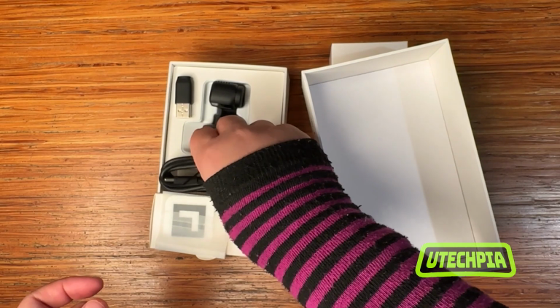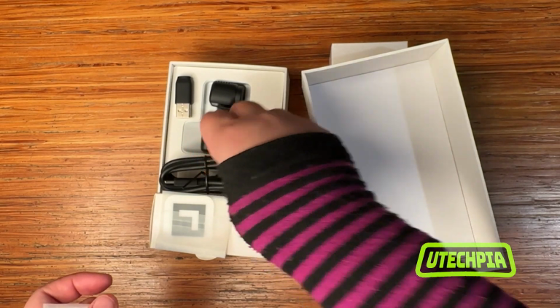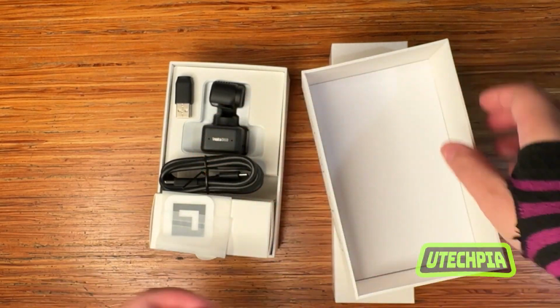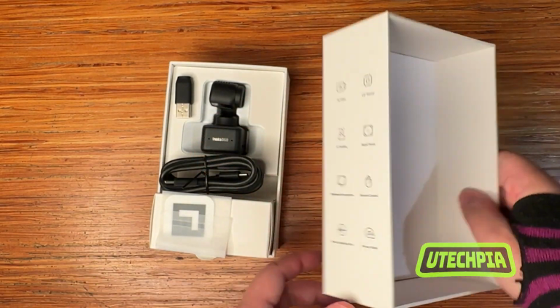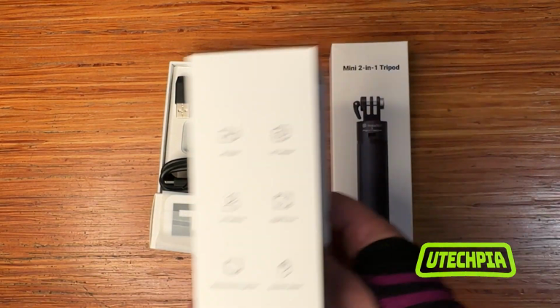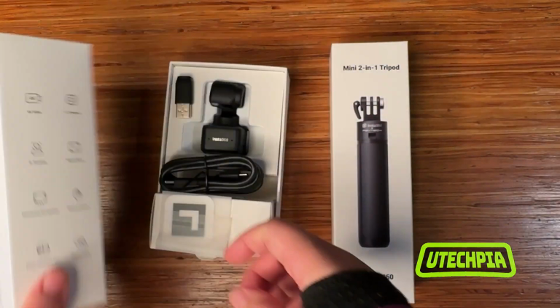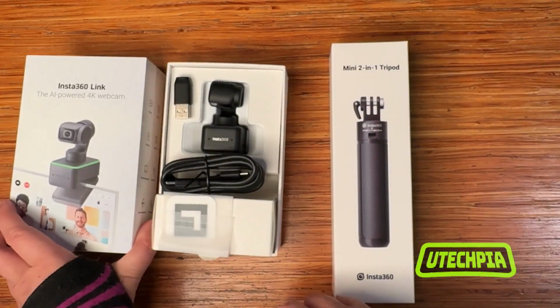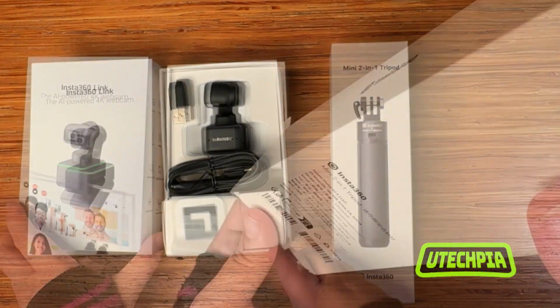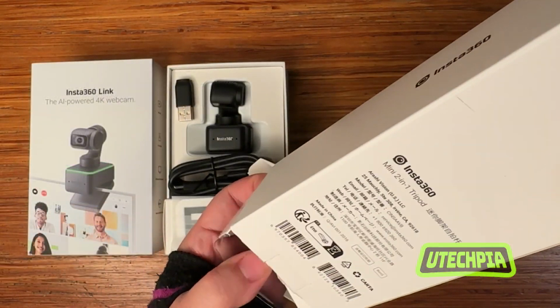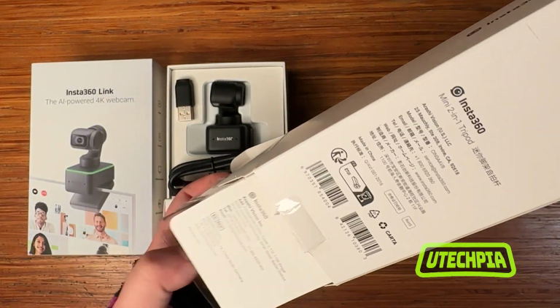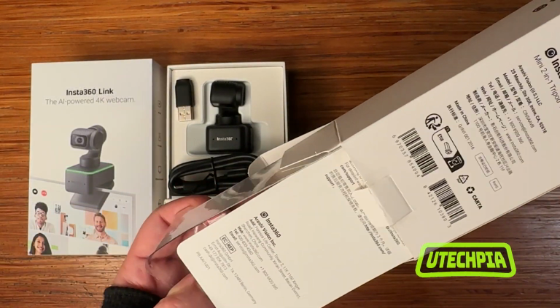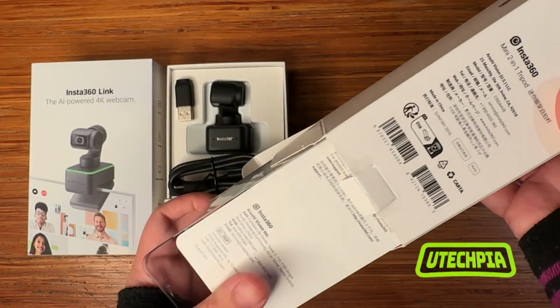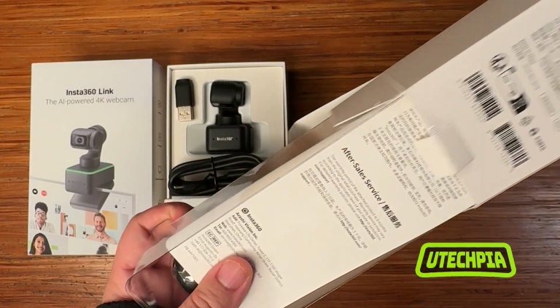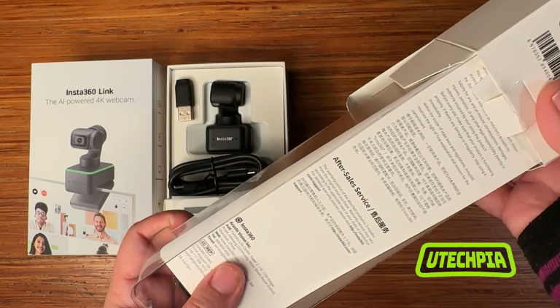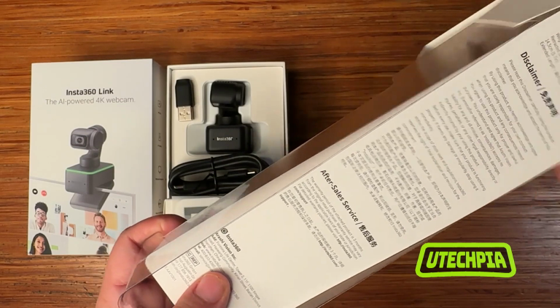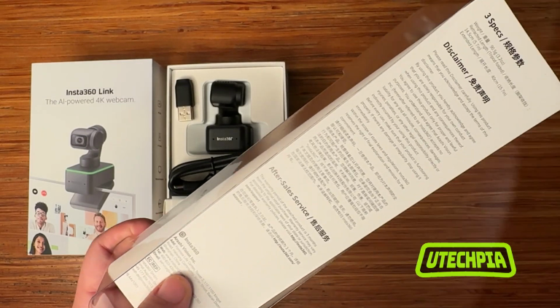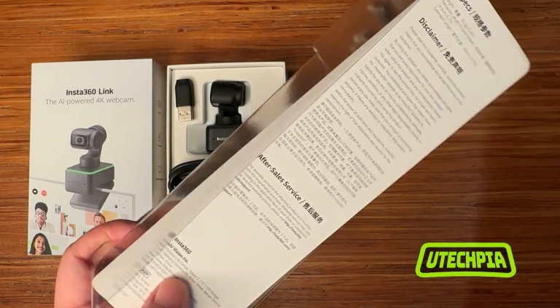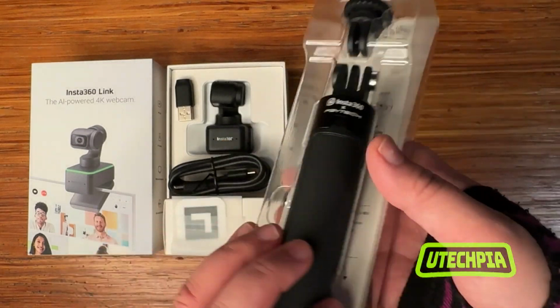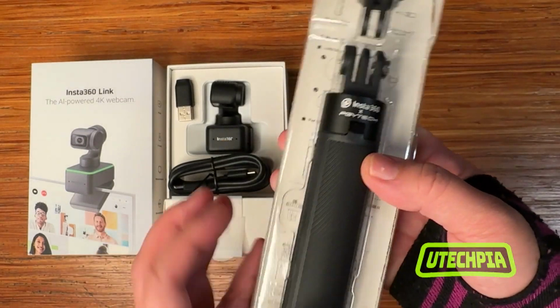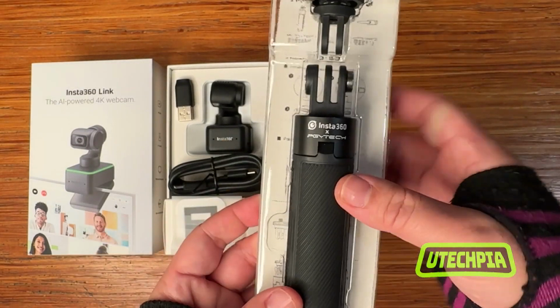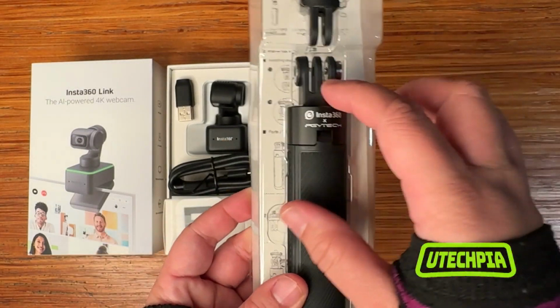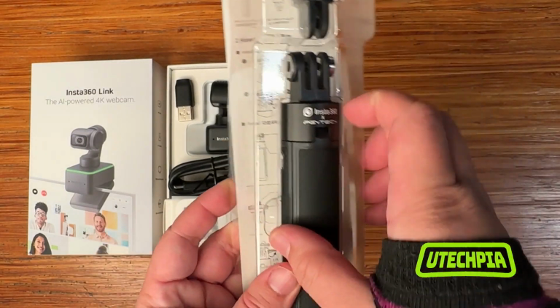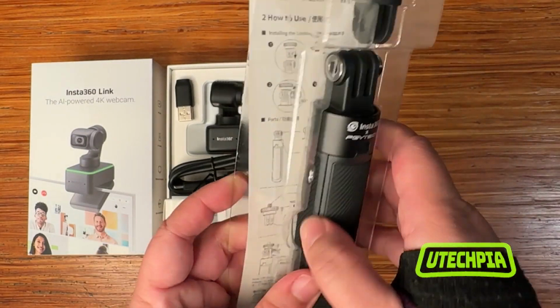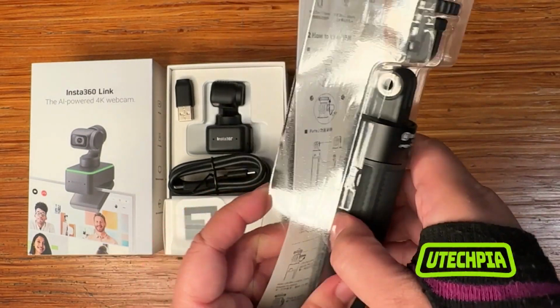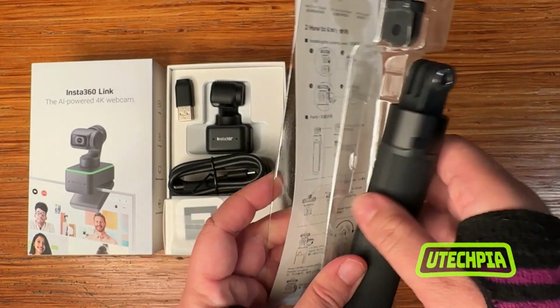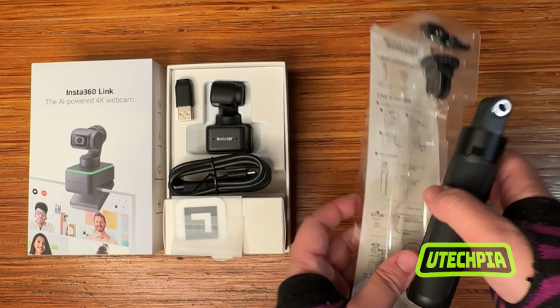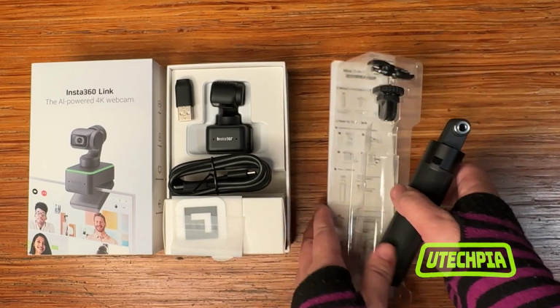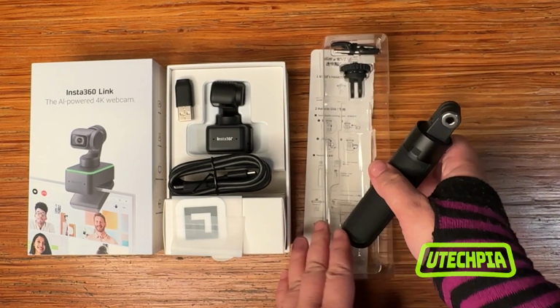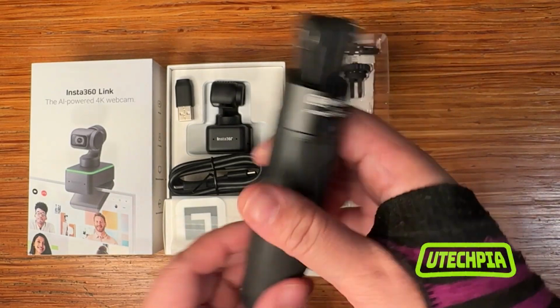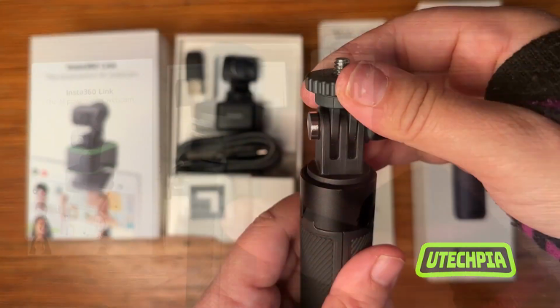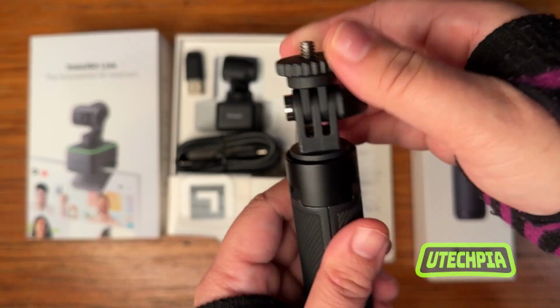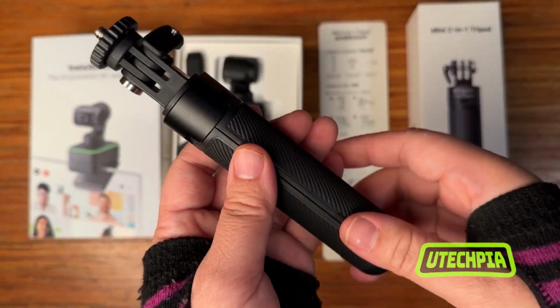Included with the webcam kit, we have the Insta360 Link Mini 2-in-1 tripod. When not mounting the webcam to your computer, the tripod can be placed on any level surface and has a universal interface and quarter-inch mount.